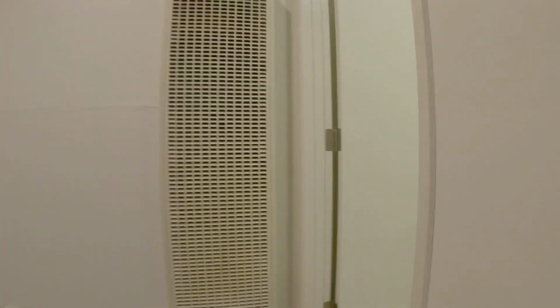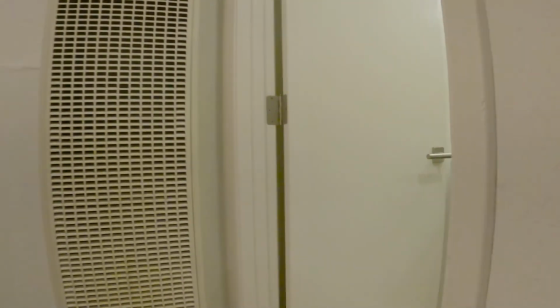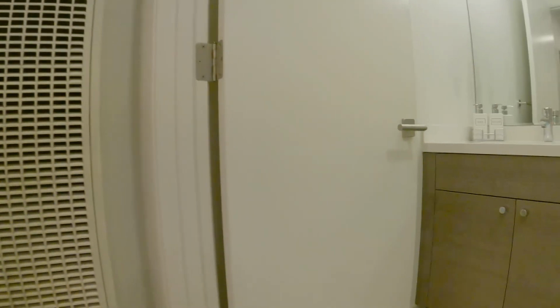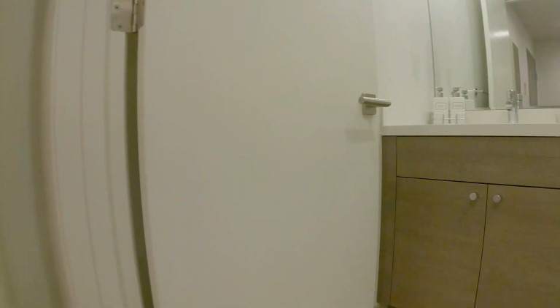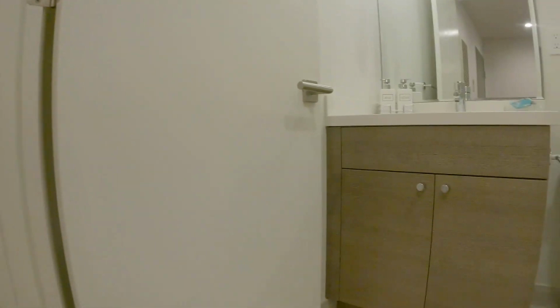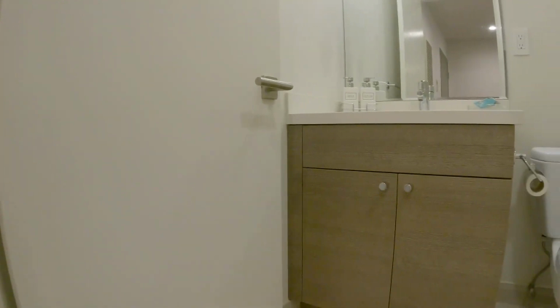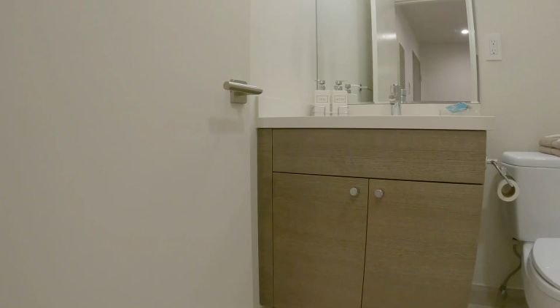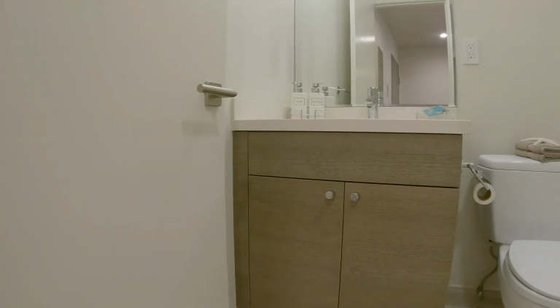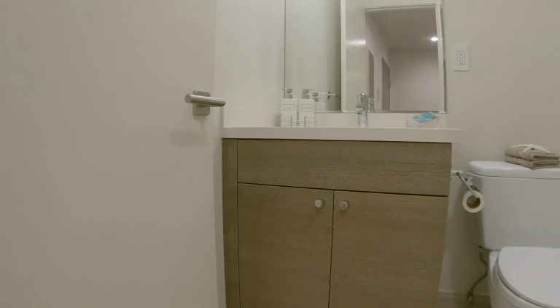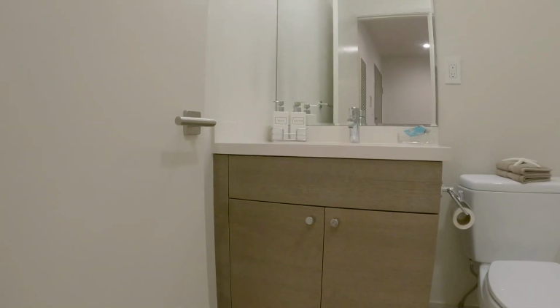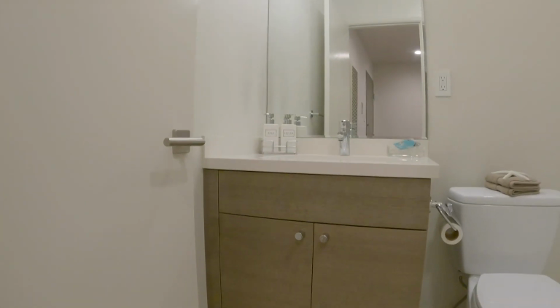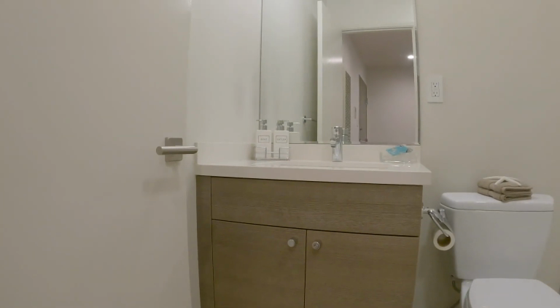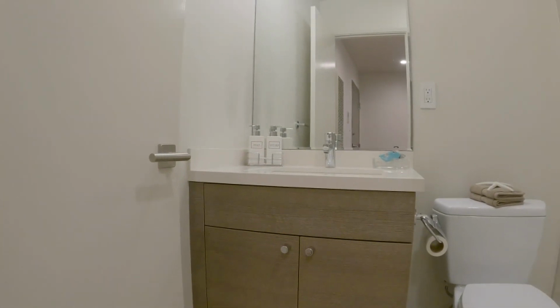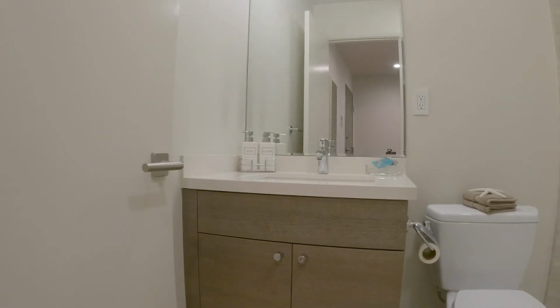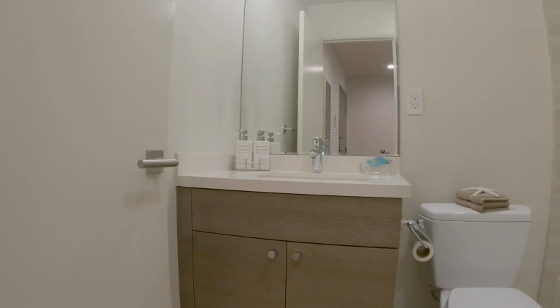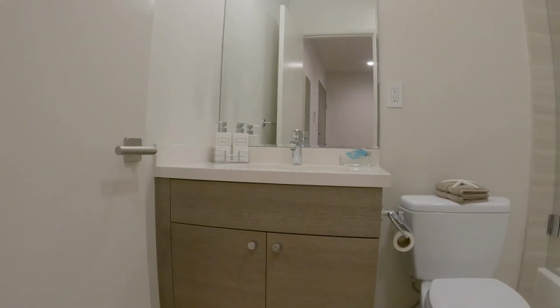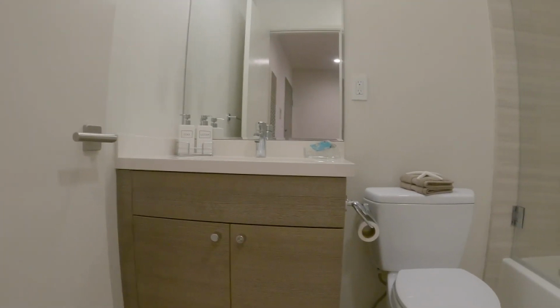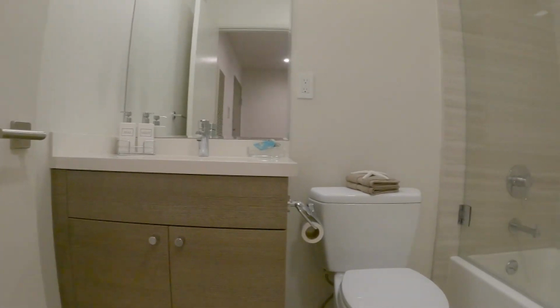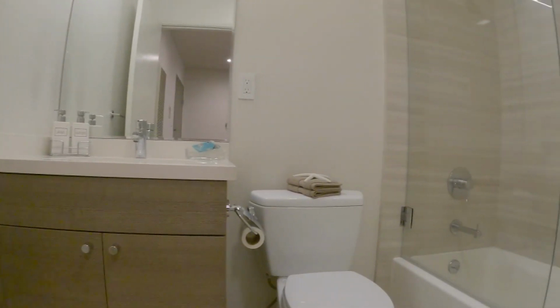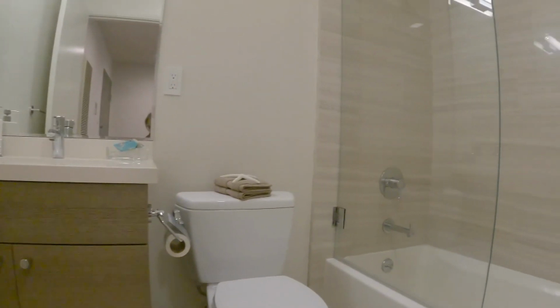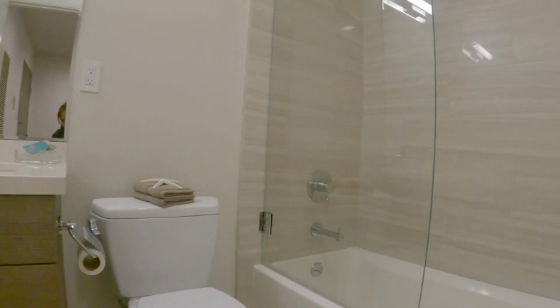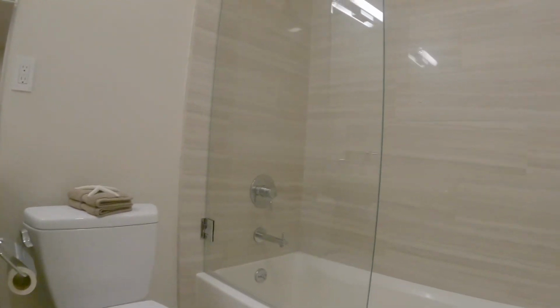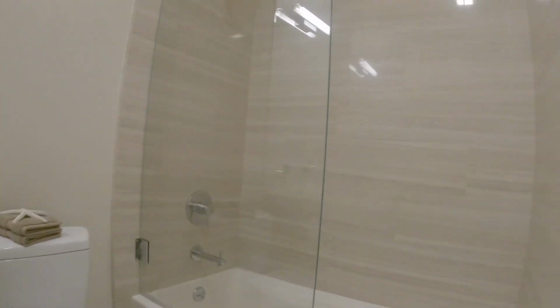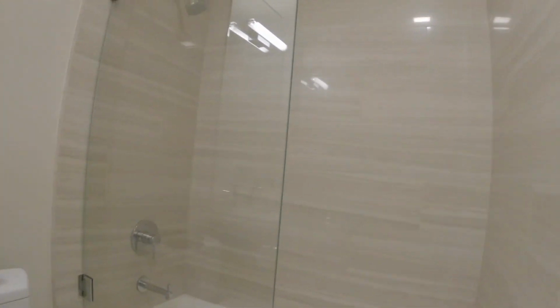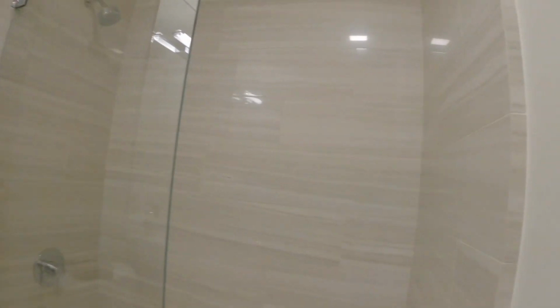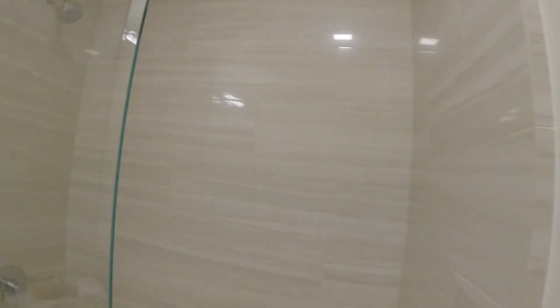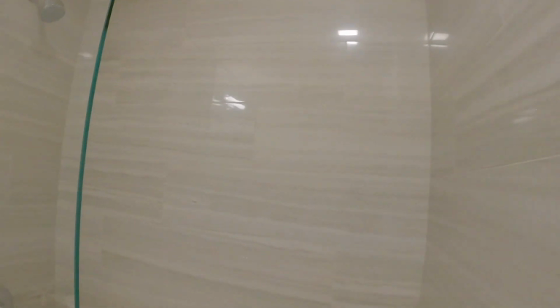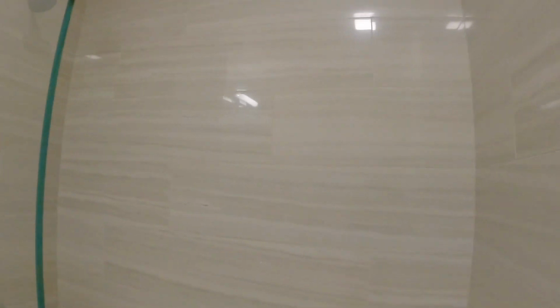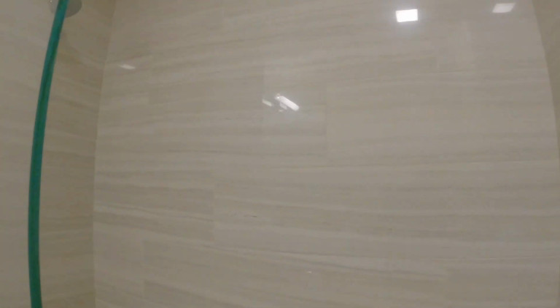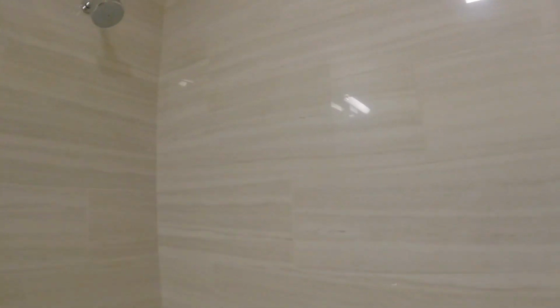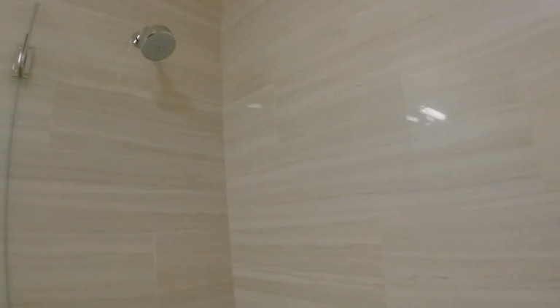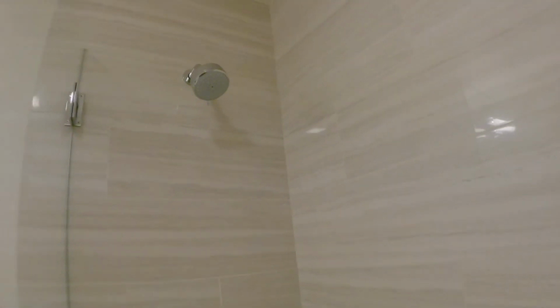The bathroom was recently renovated, so it is very modern. There's a tub and shower combination and a good-sized shower head.